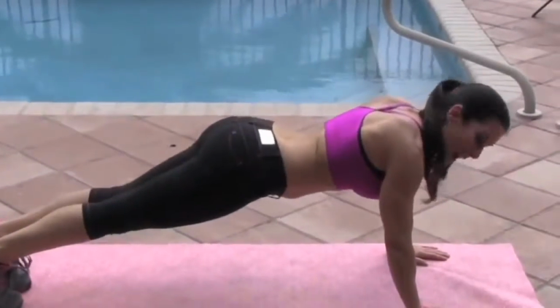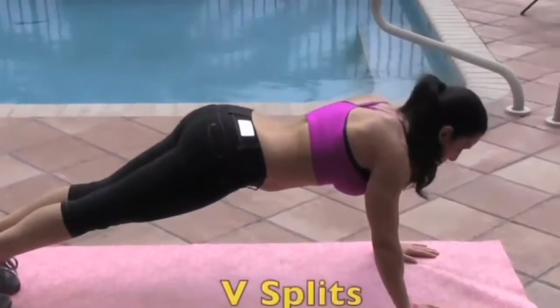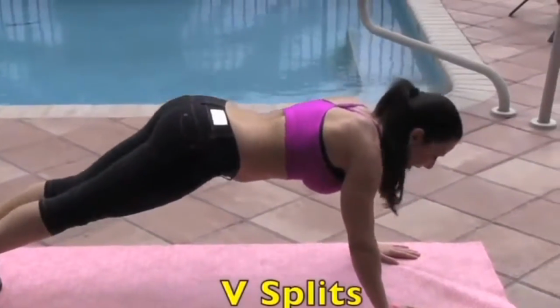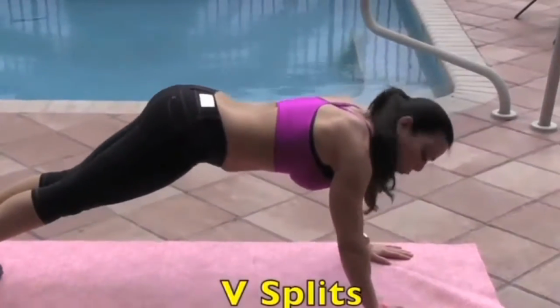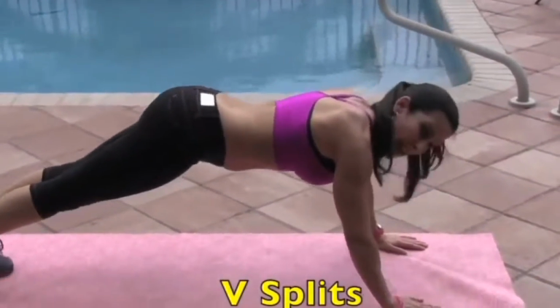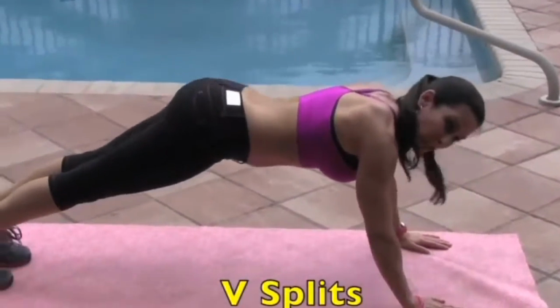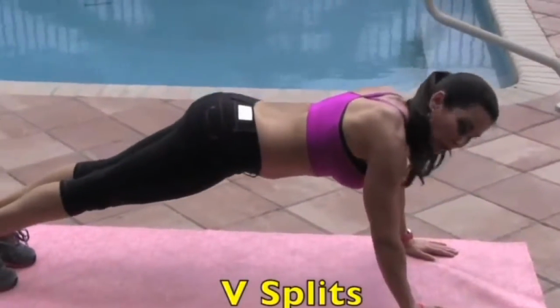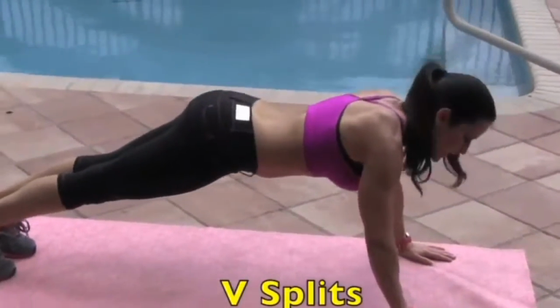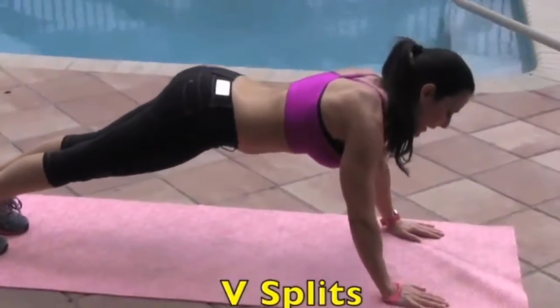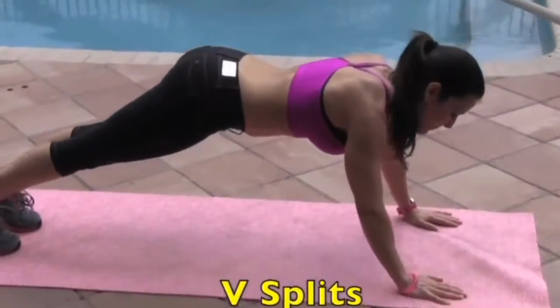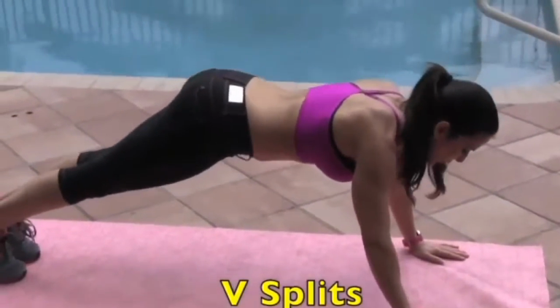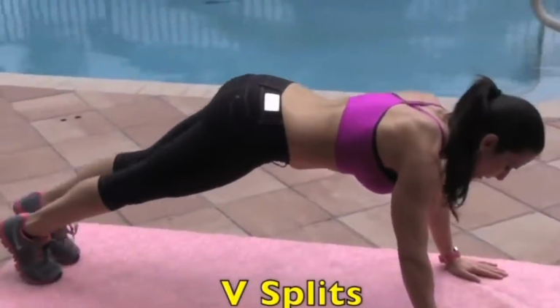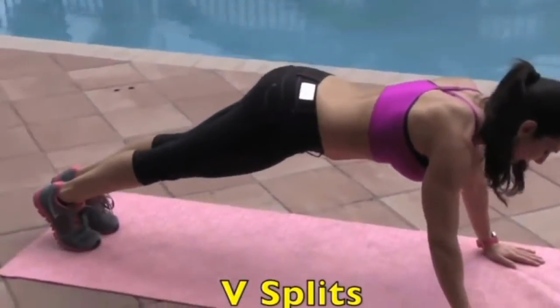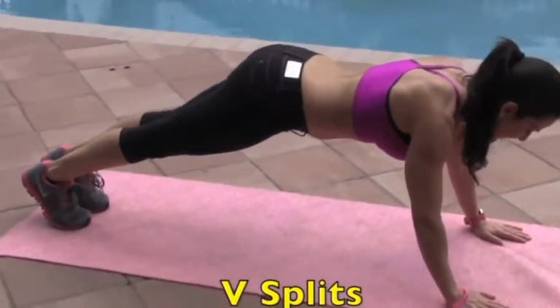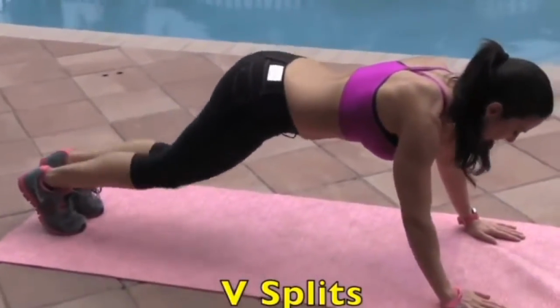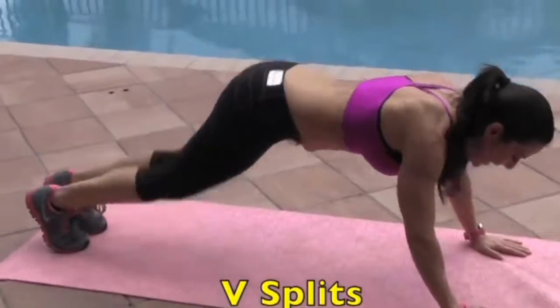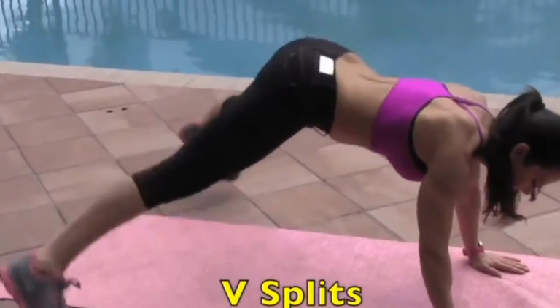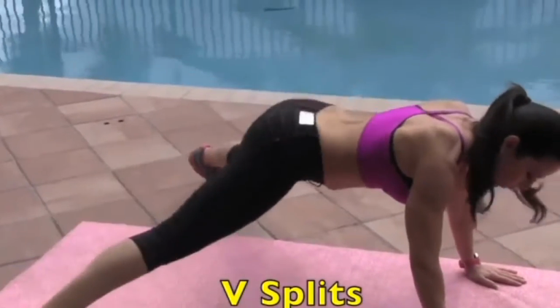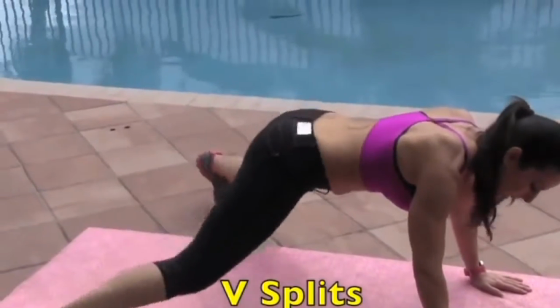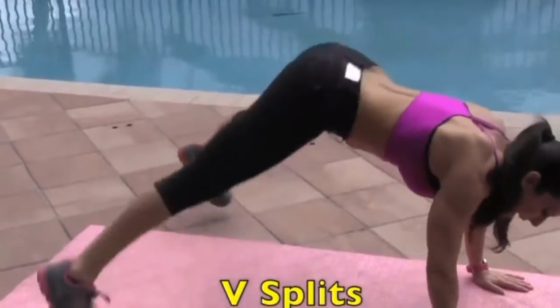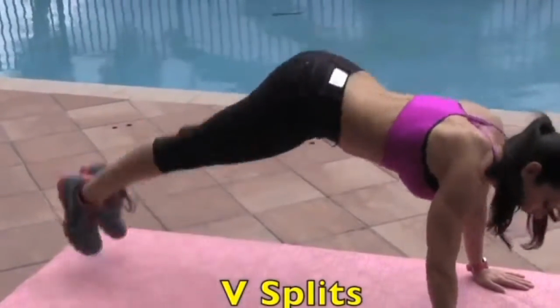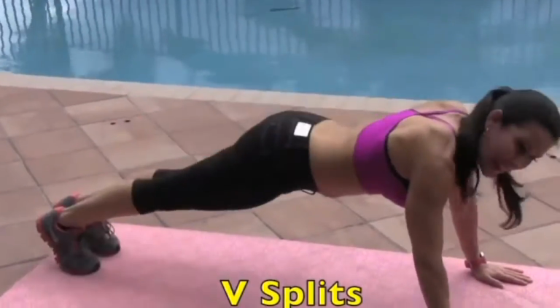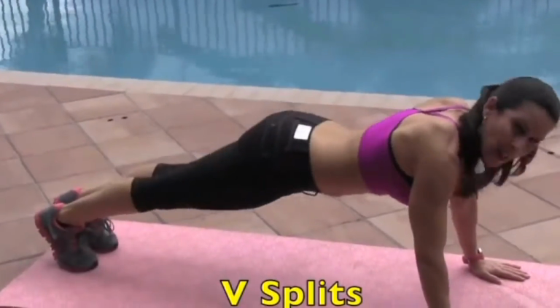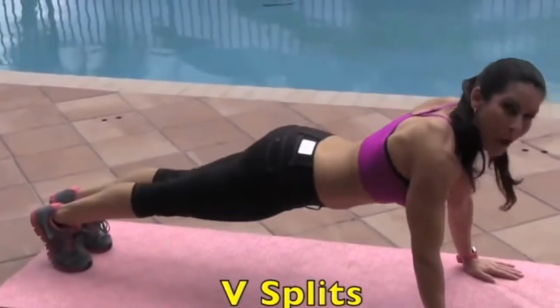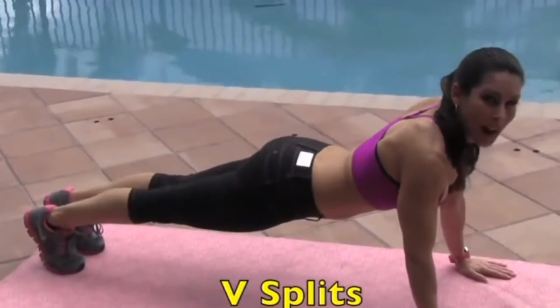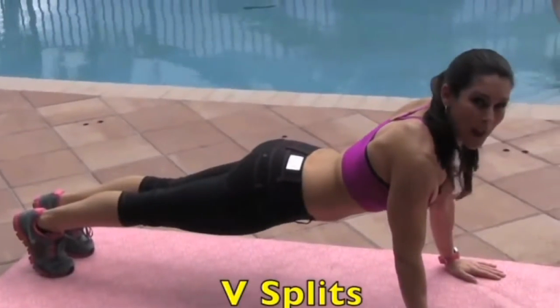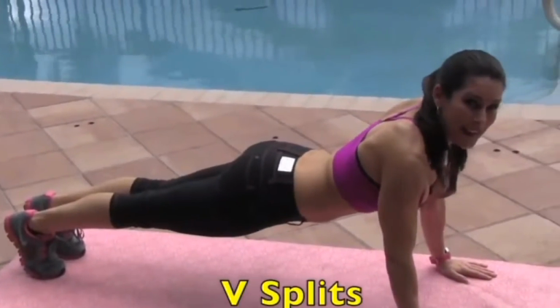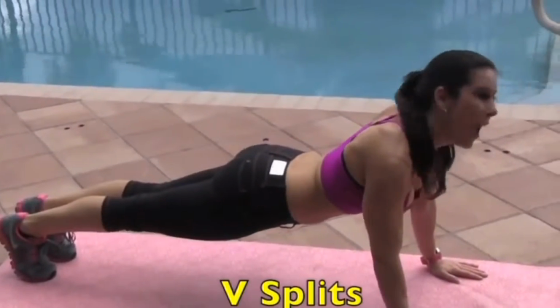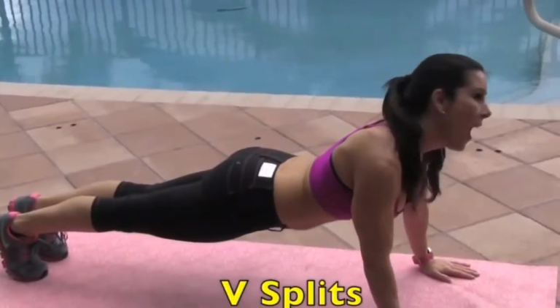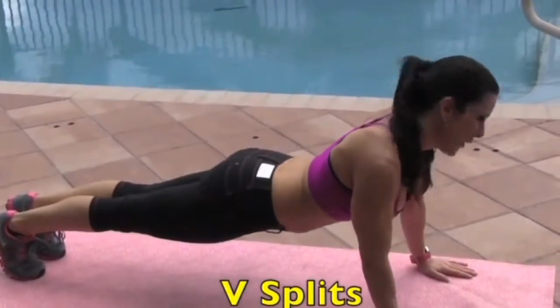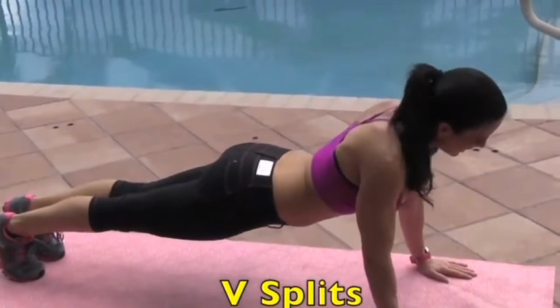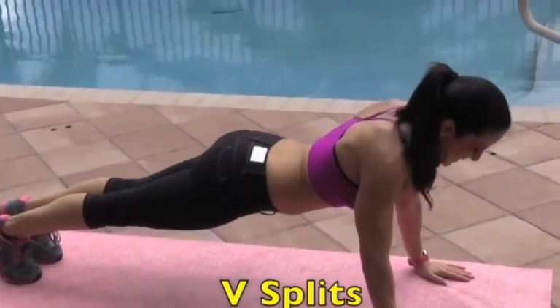We're going to go right into a V-split. Let me show you what that is — it's out and in. For how many? Fifteen.